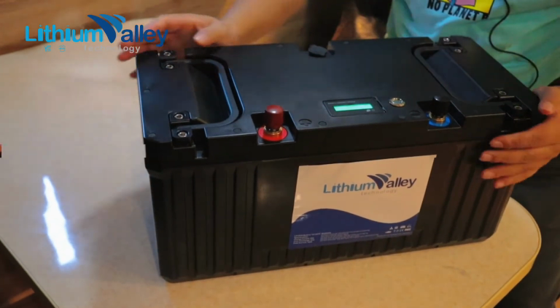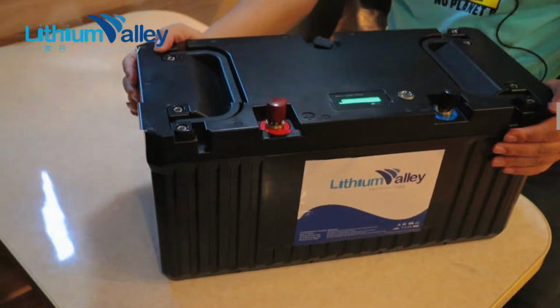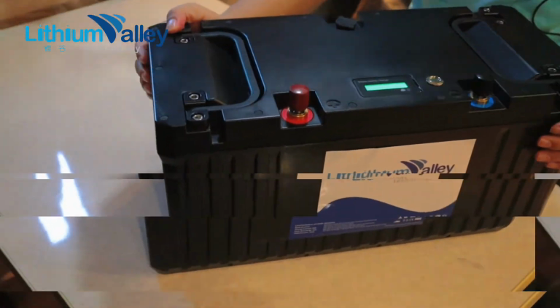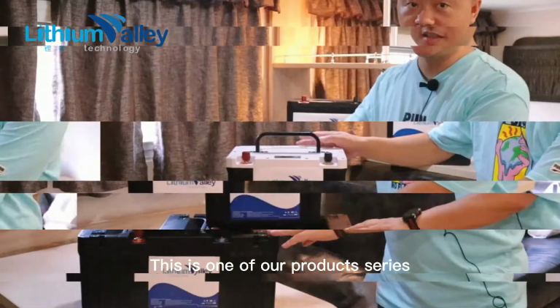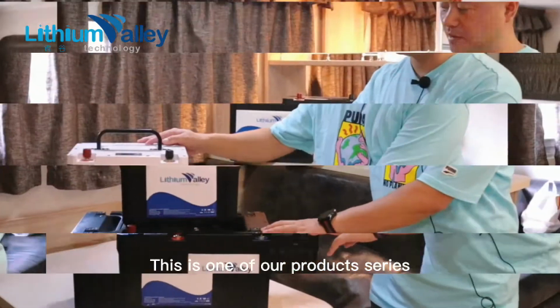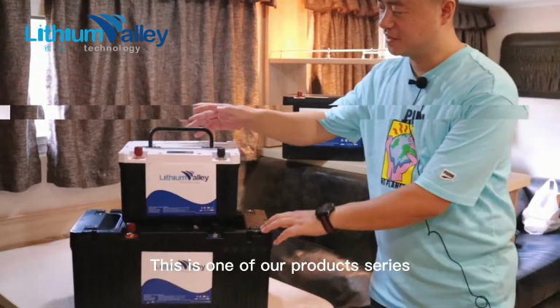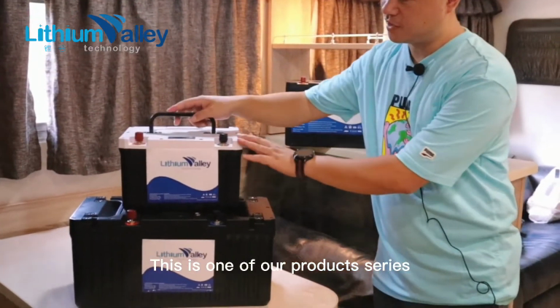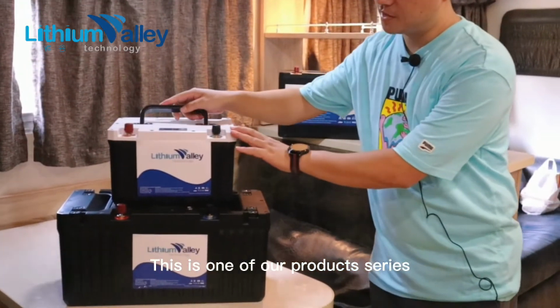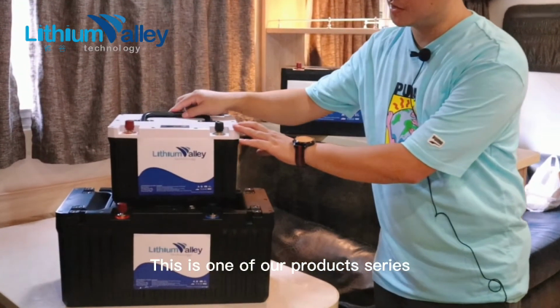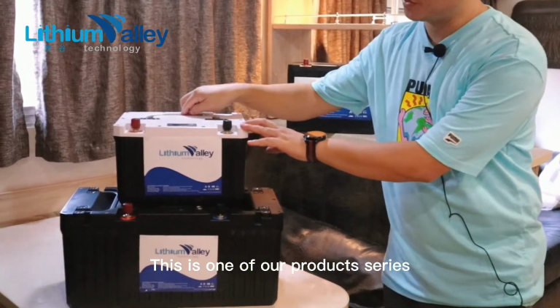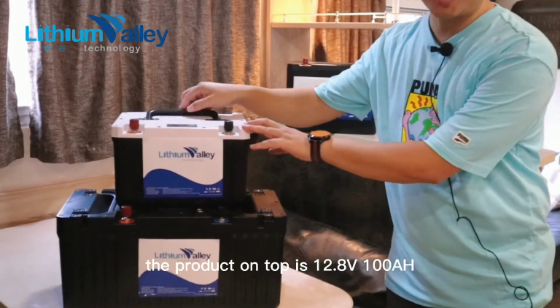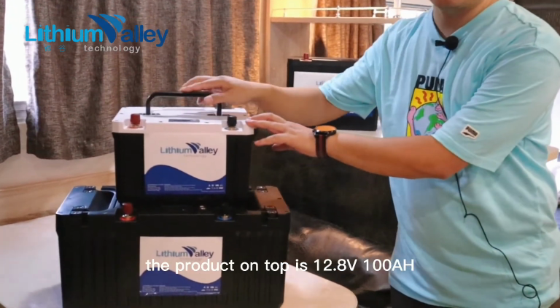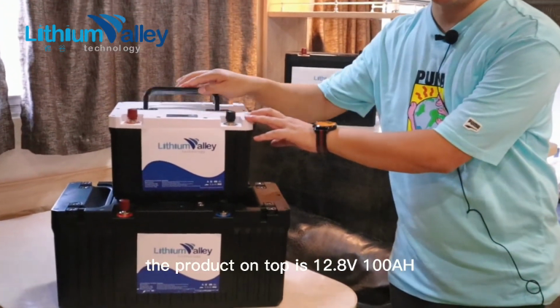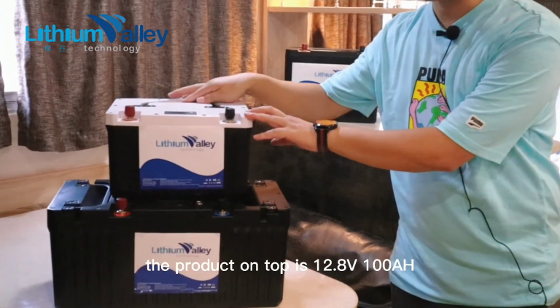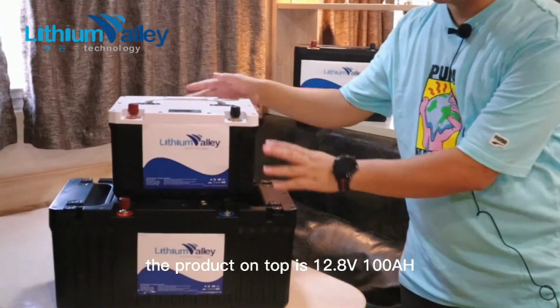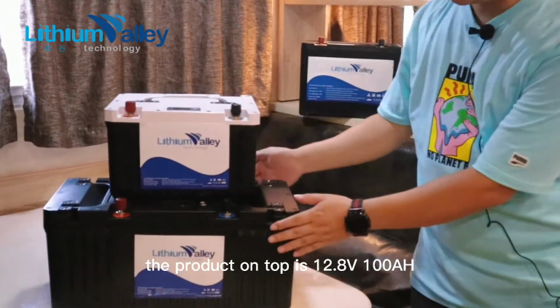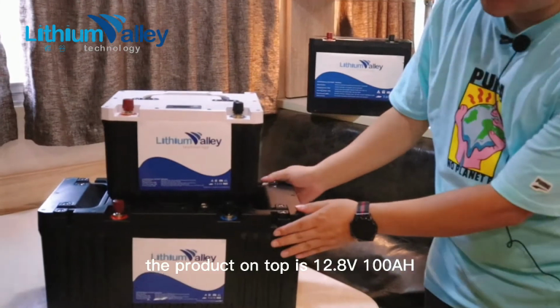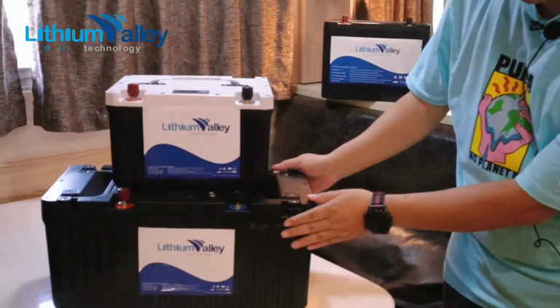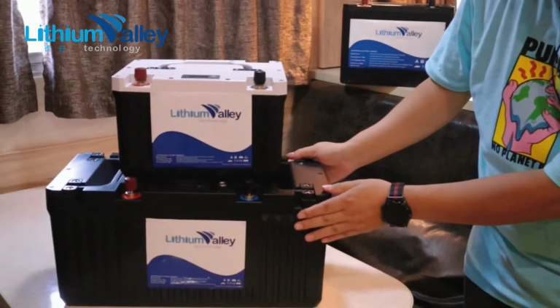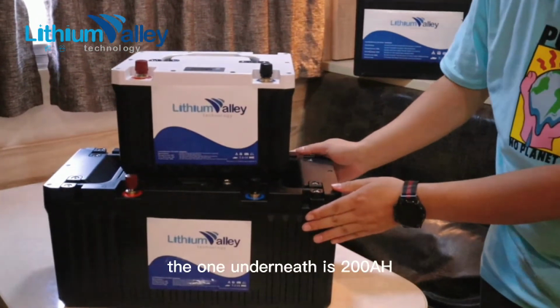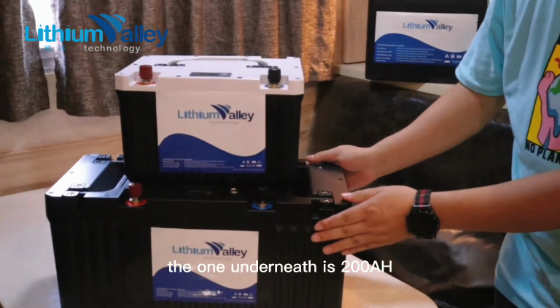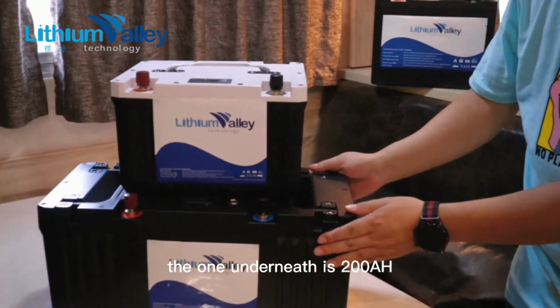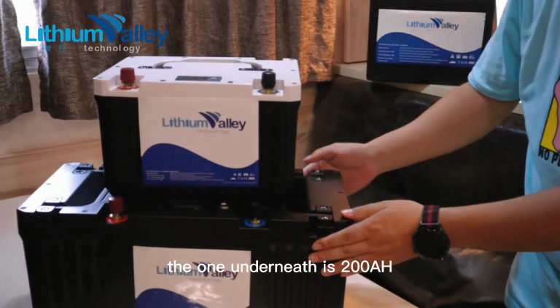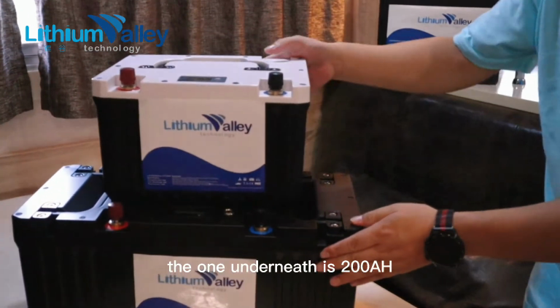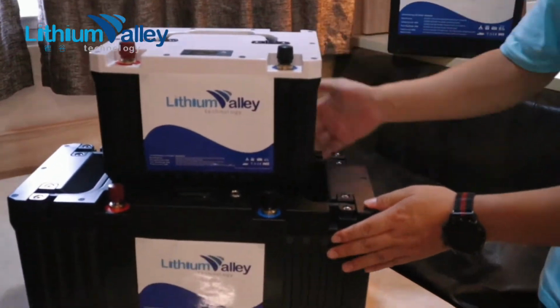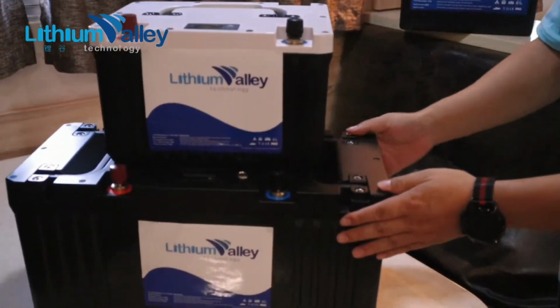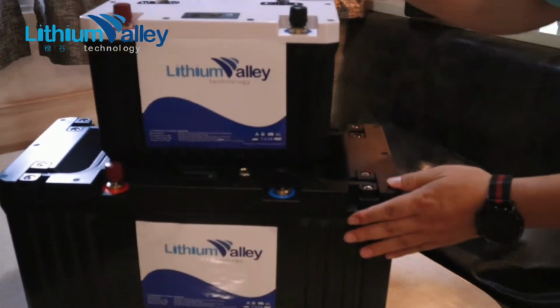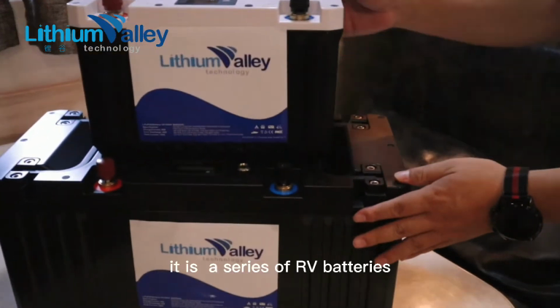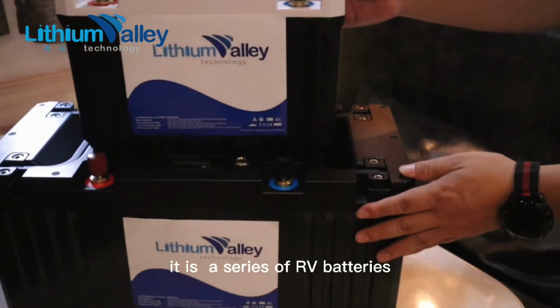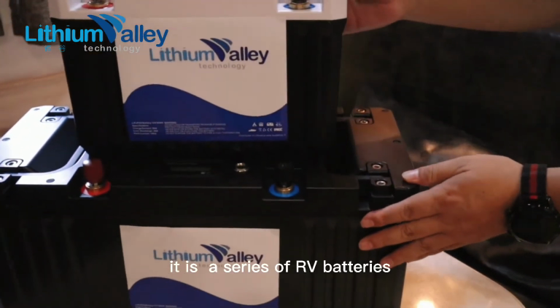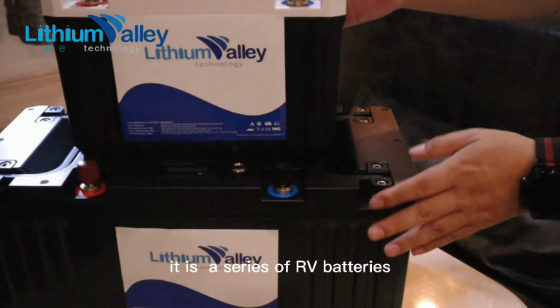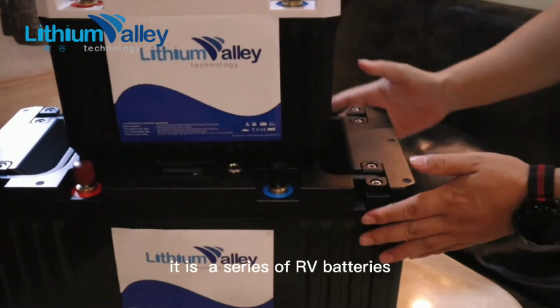This is one of our product series. The product on top is 12.8V 100Ah, and the one underneath is 200Ah. It is a series of RV batteries.